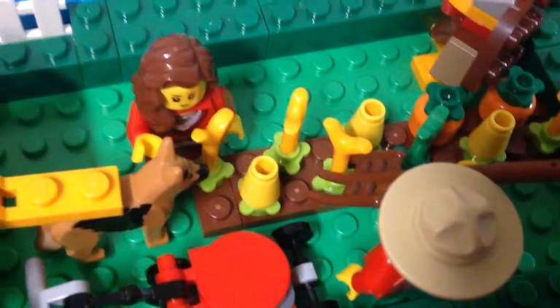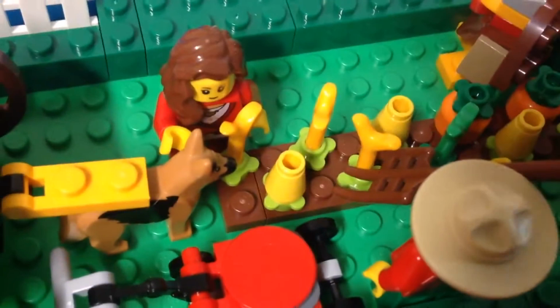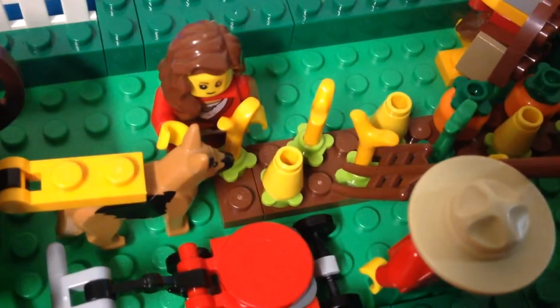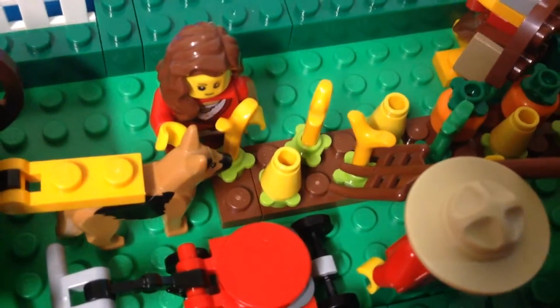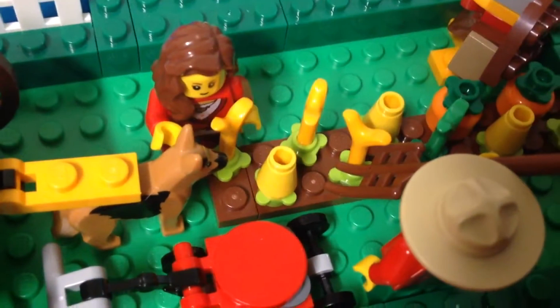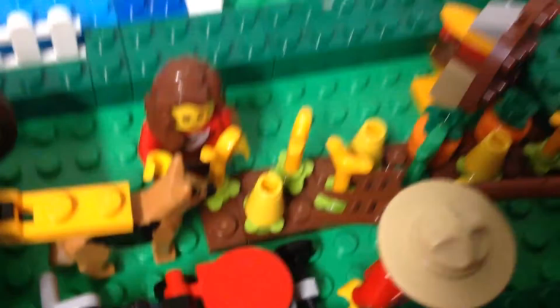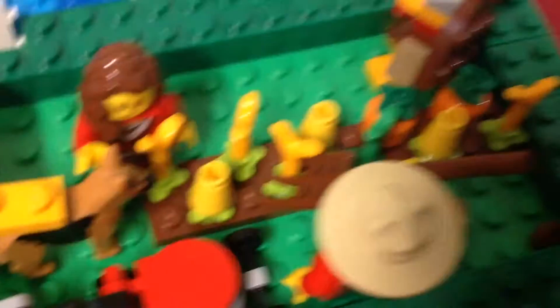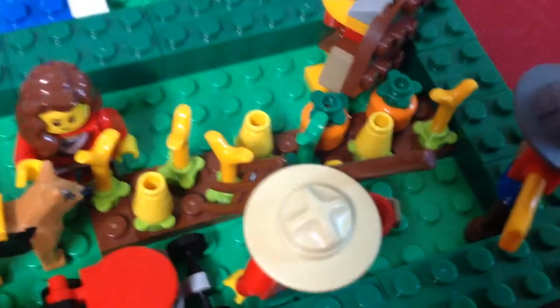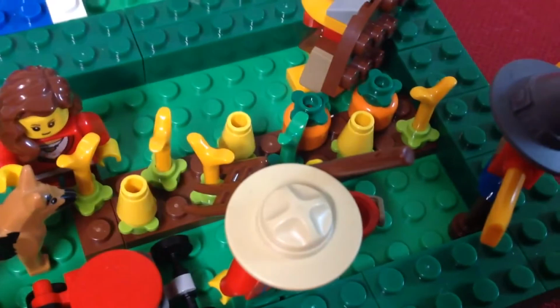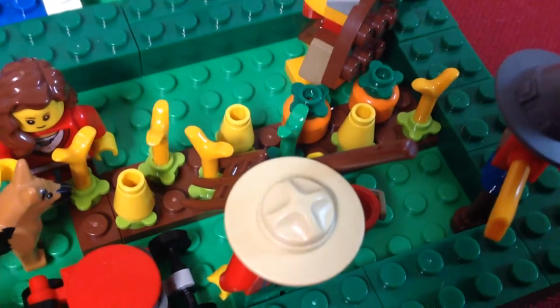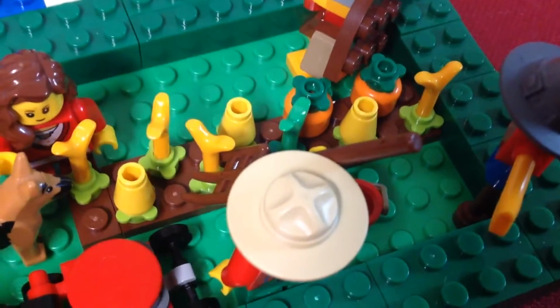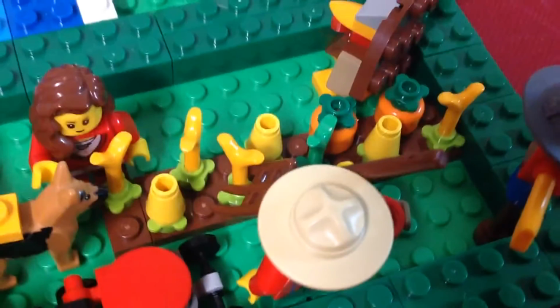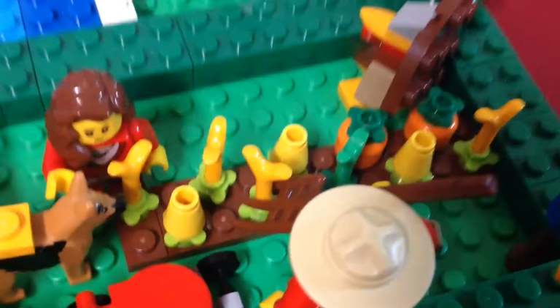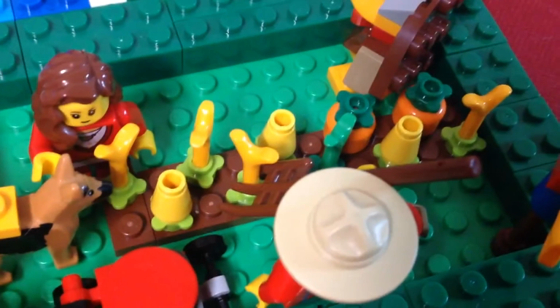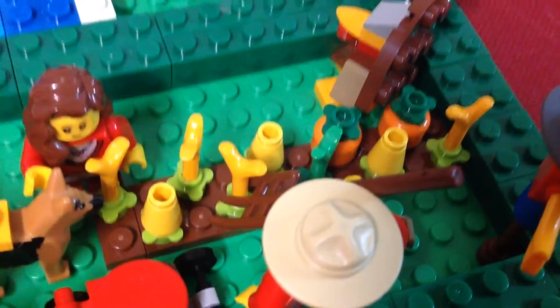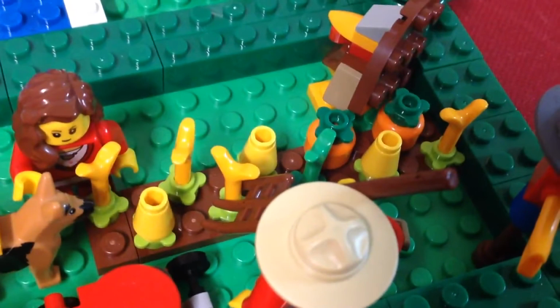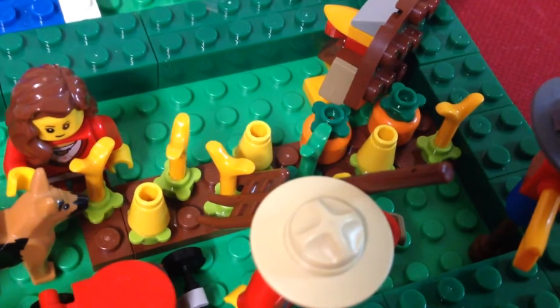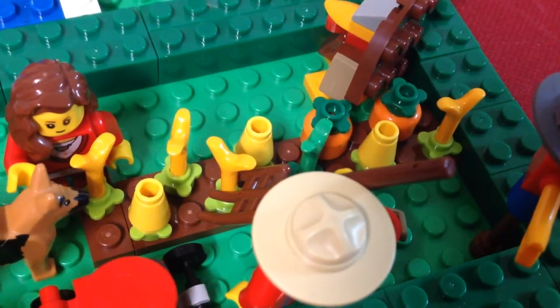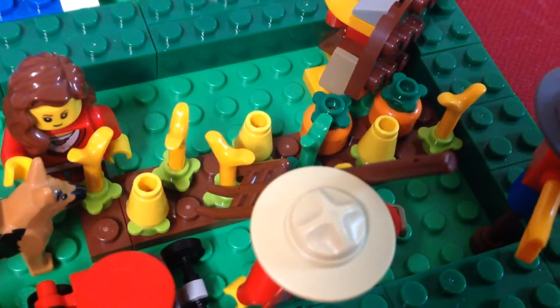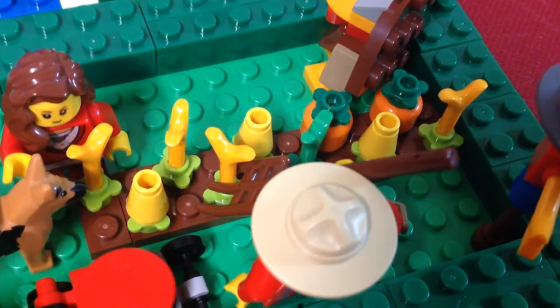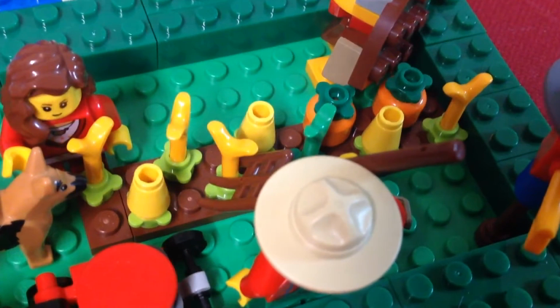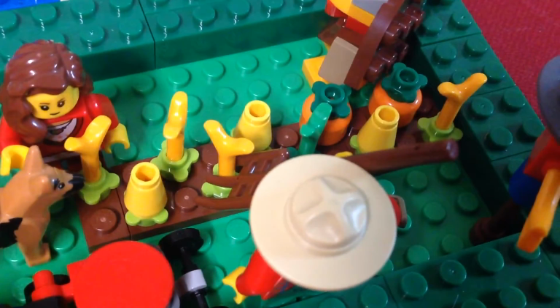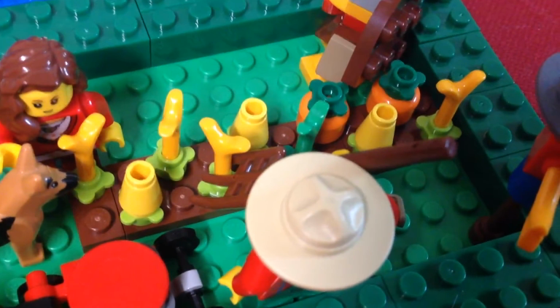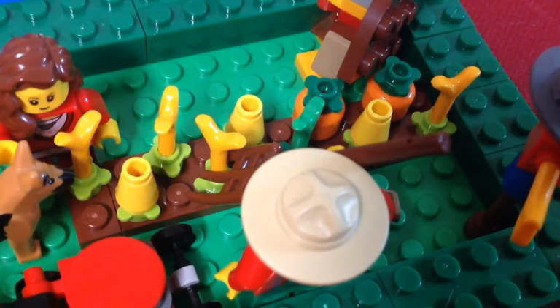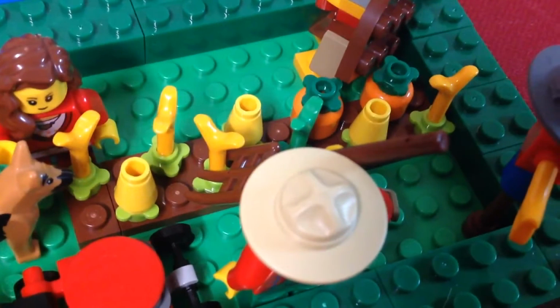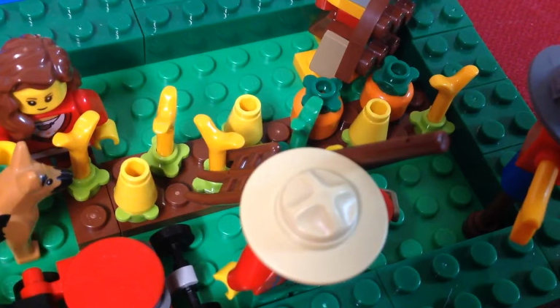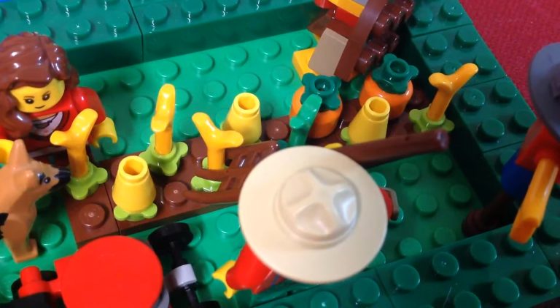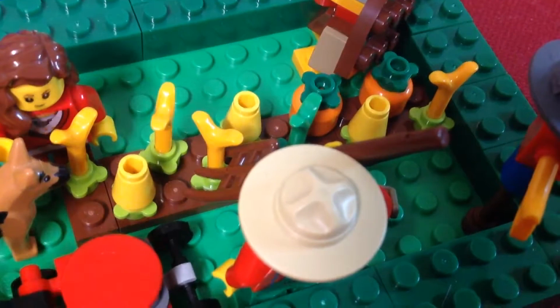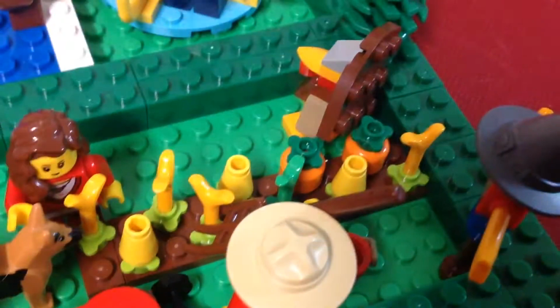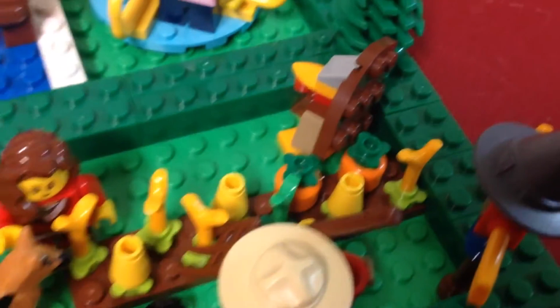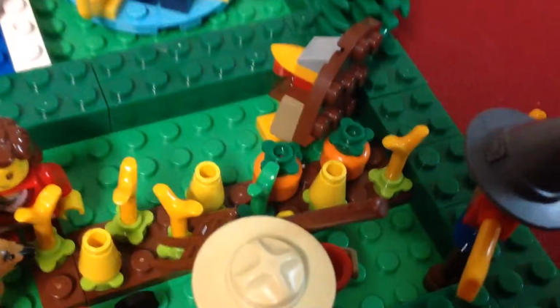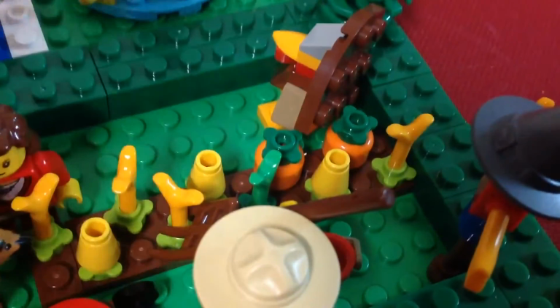For the crops, there are five growing carrots — one of them is green — and three corns and two pumpkins.